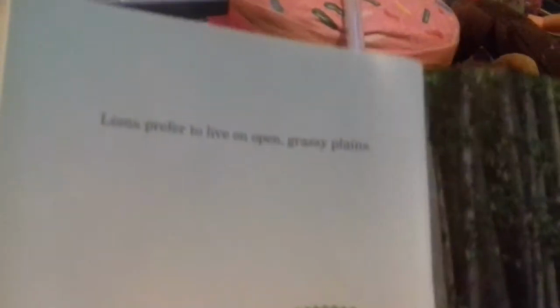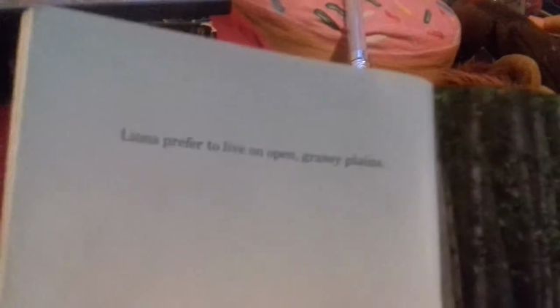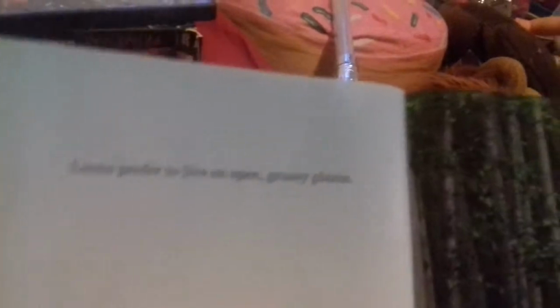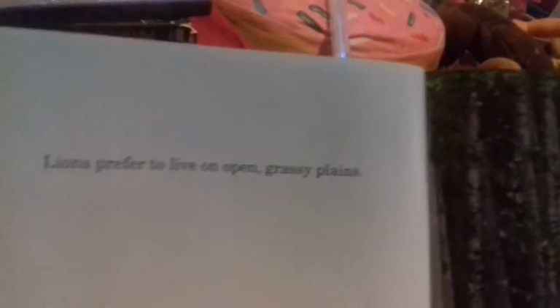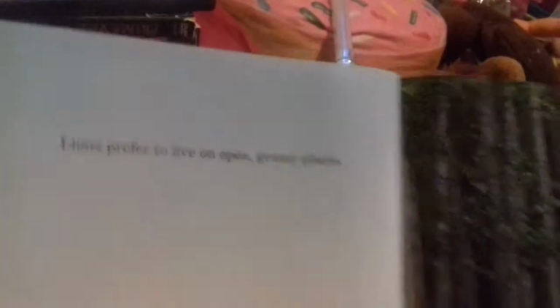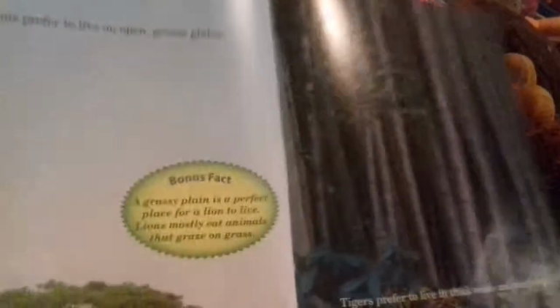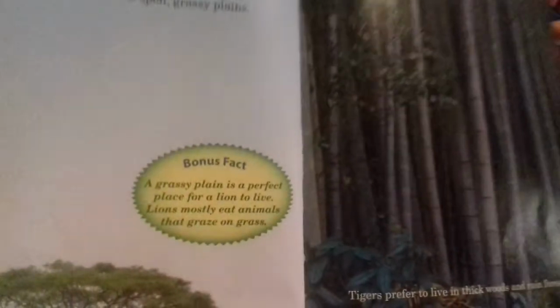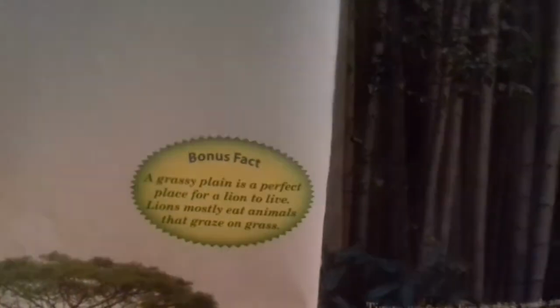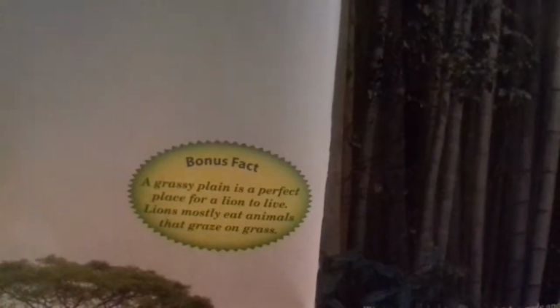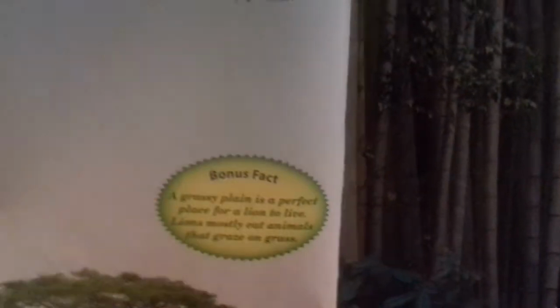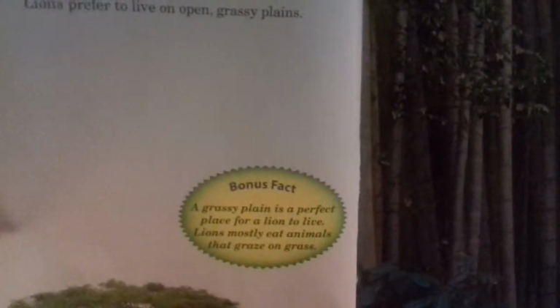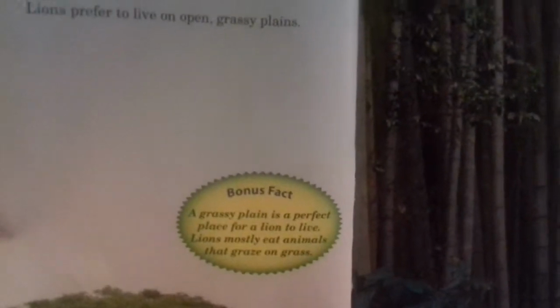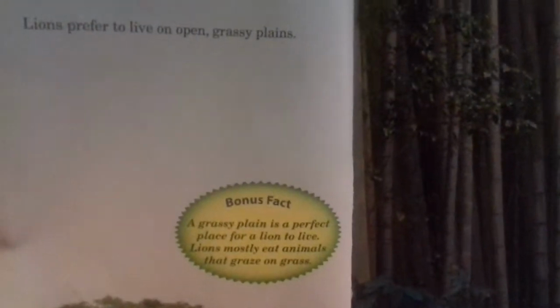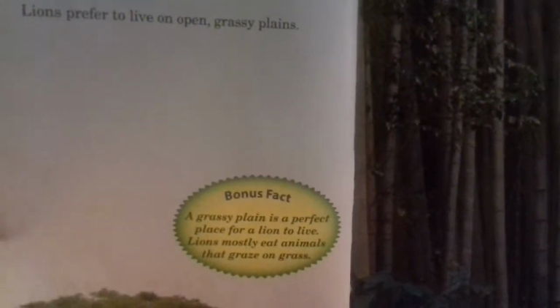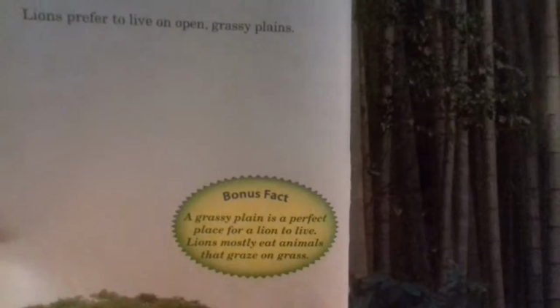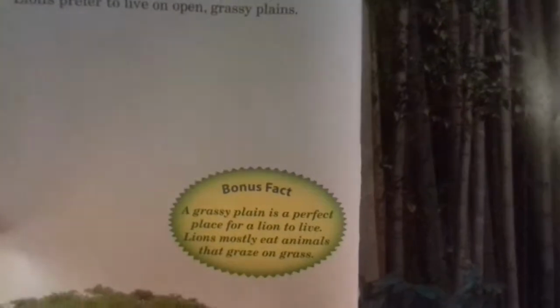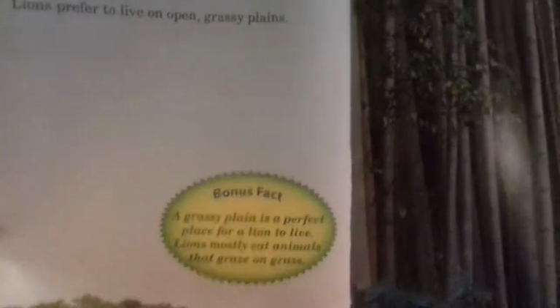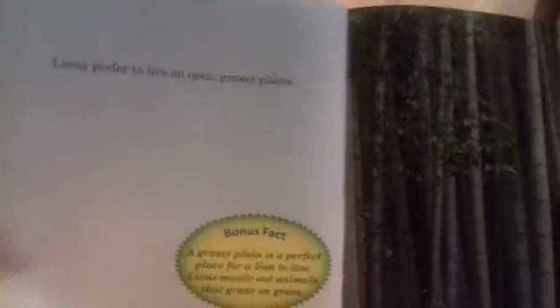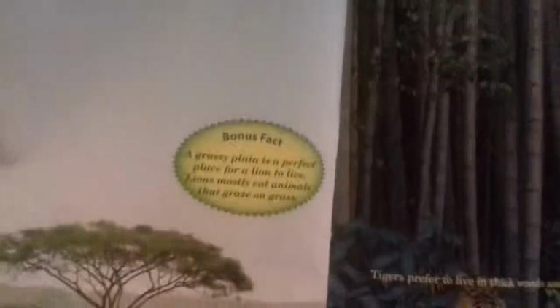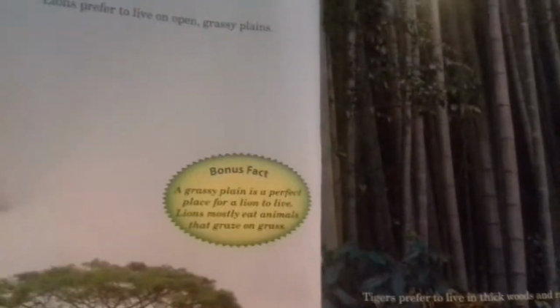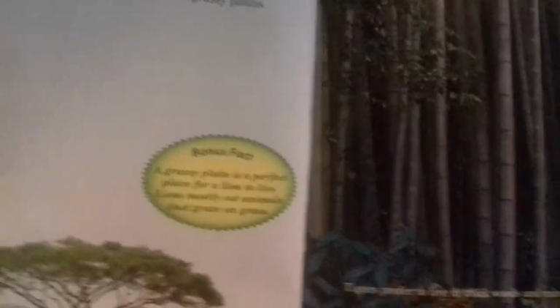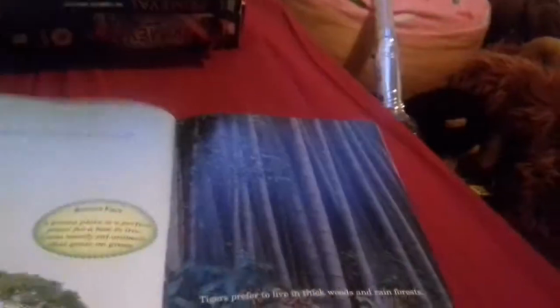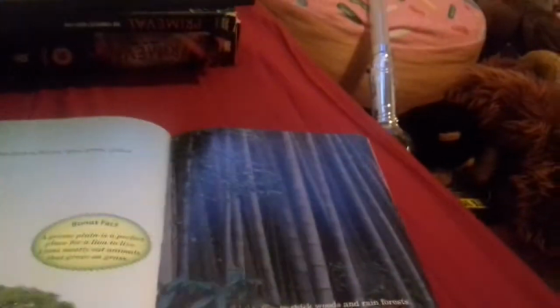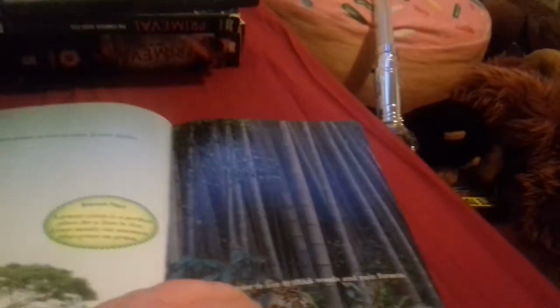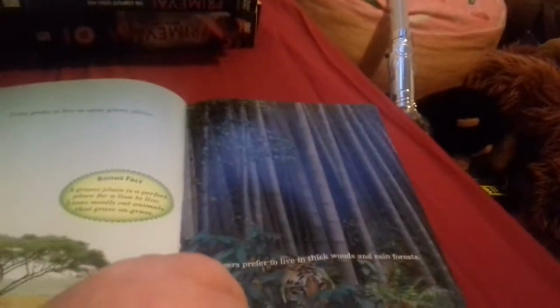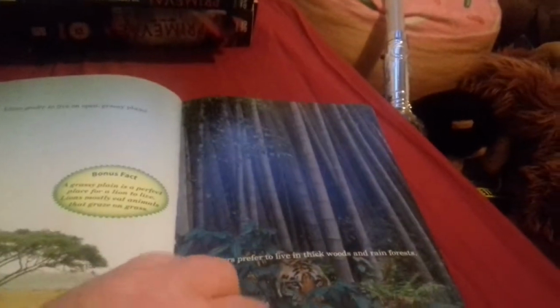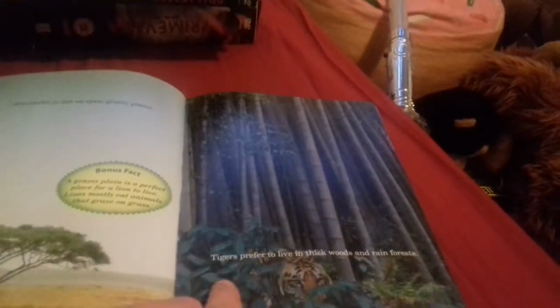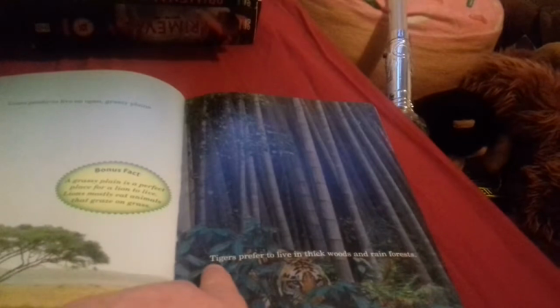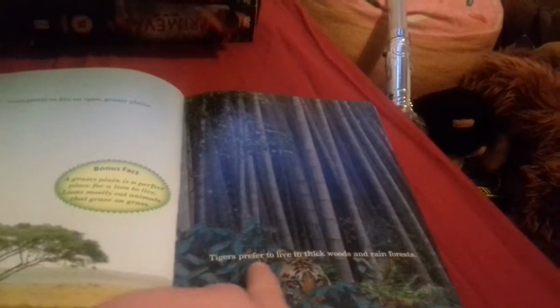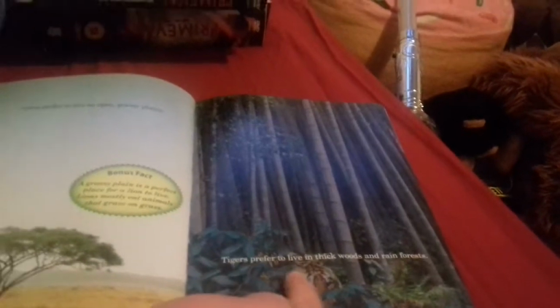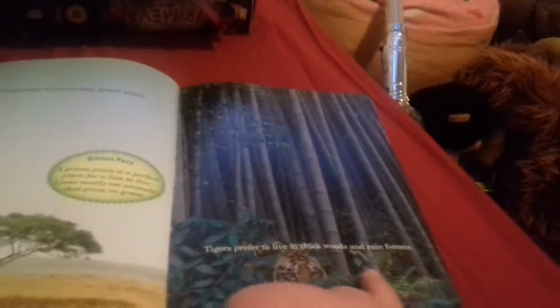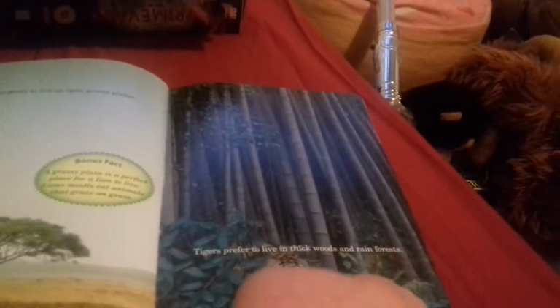Lions prefer to live on open grassy plains. Bonus fact: a grassy plain is the perfect place for a lion to live - lions mostly eat animals that graze on grass. Tigers prefer to live in thick woods and rainforests.